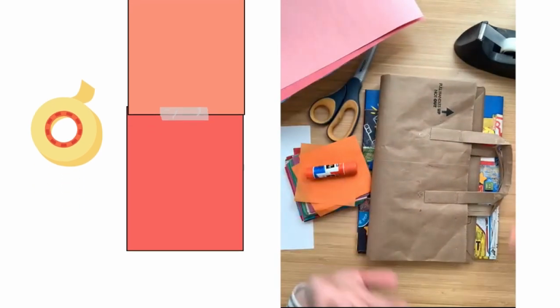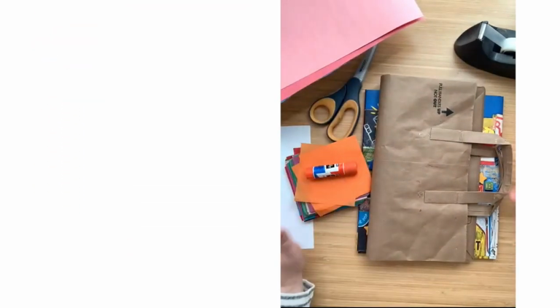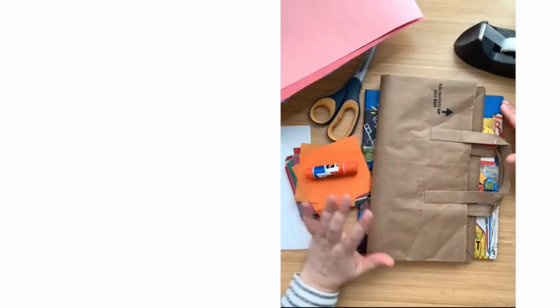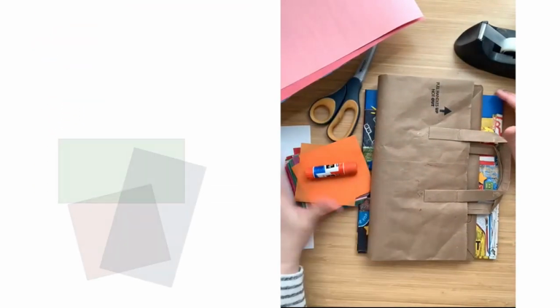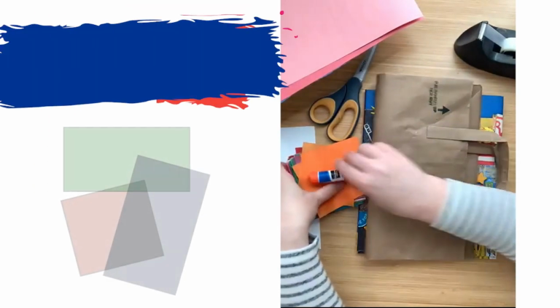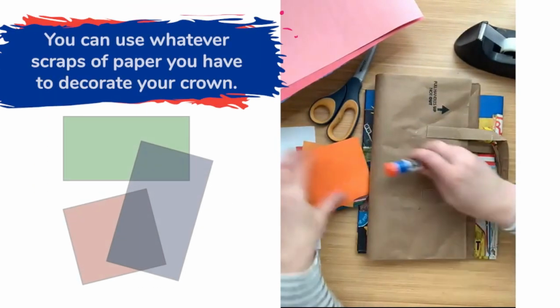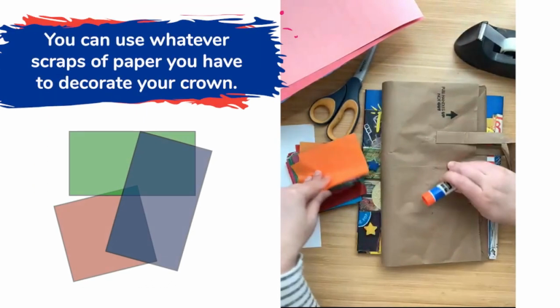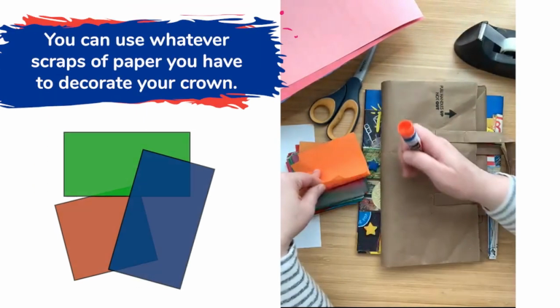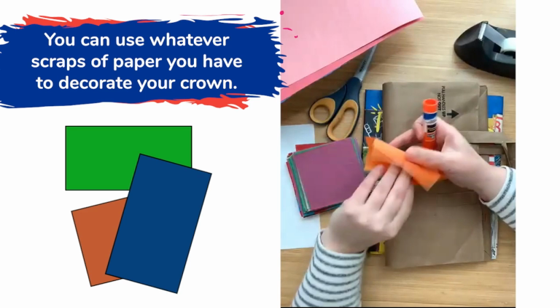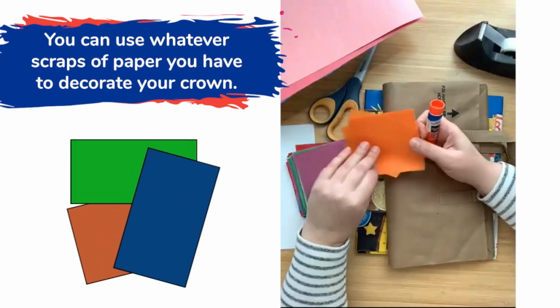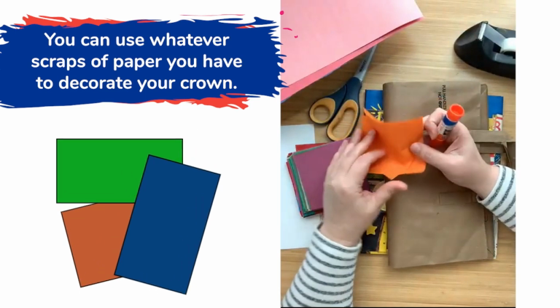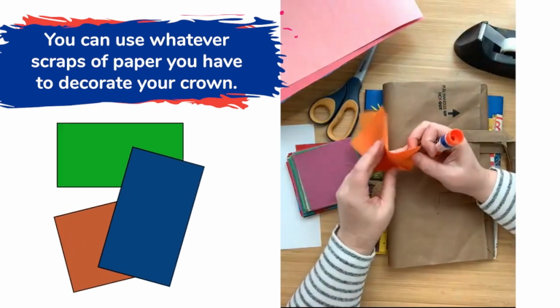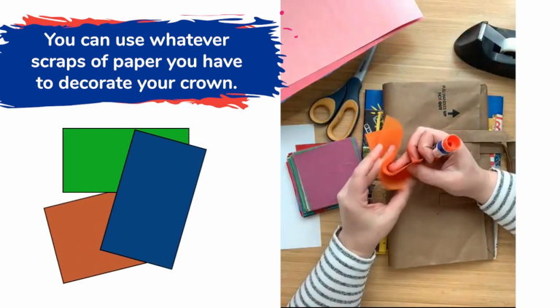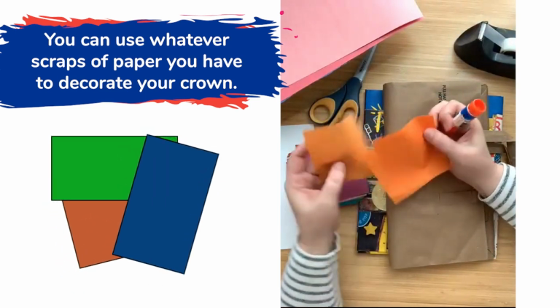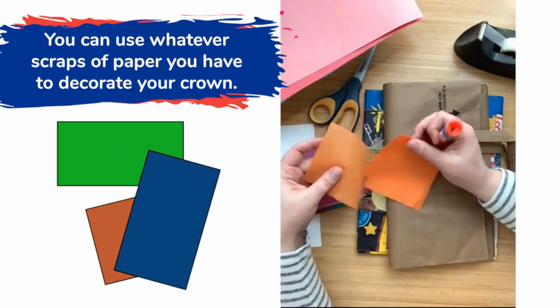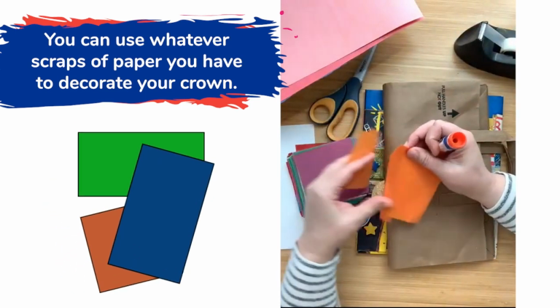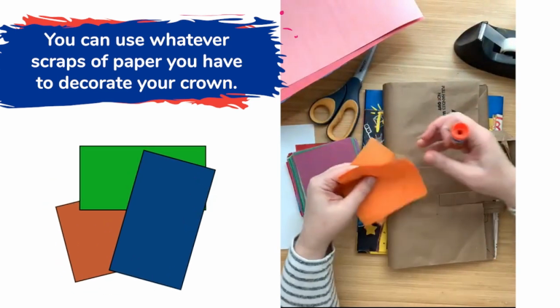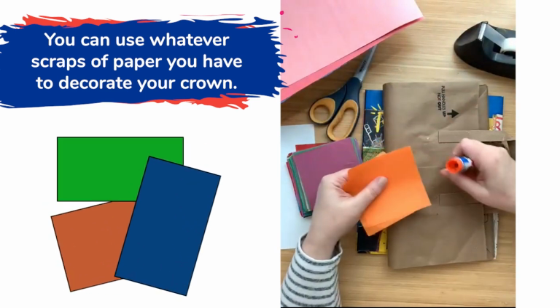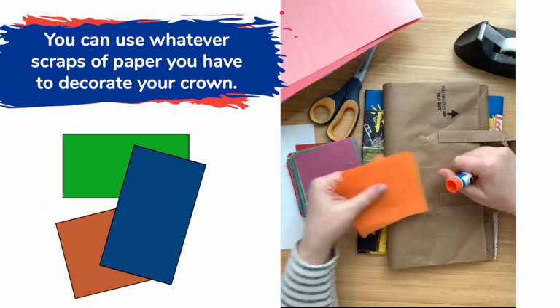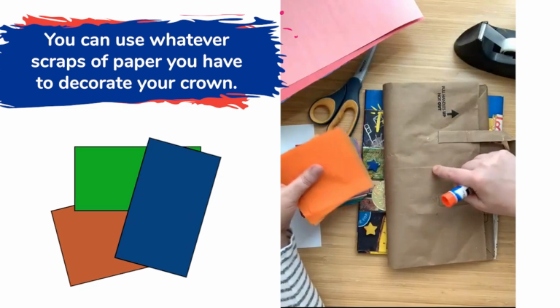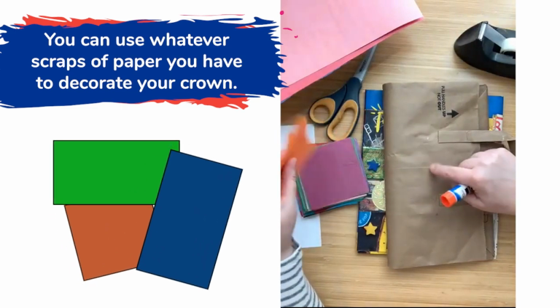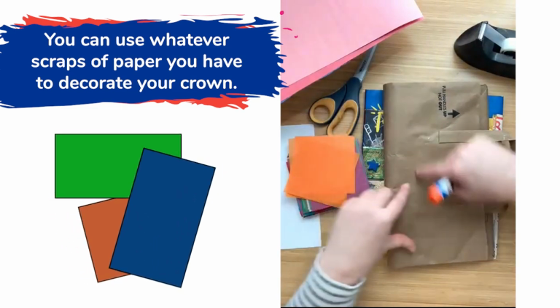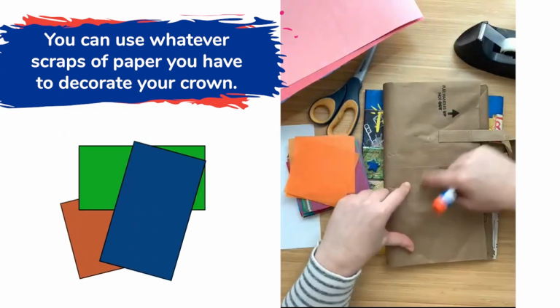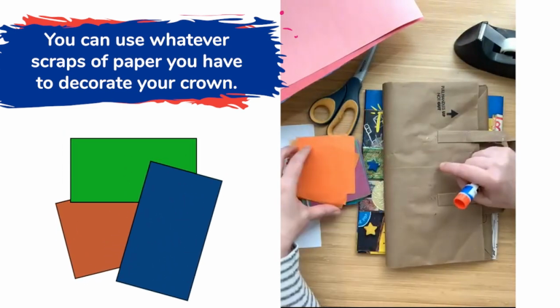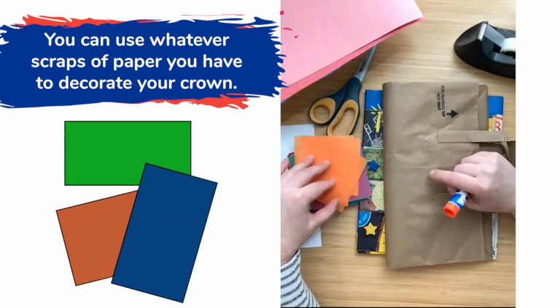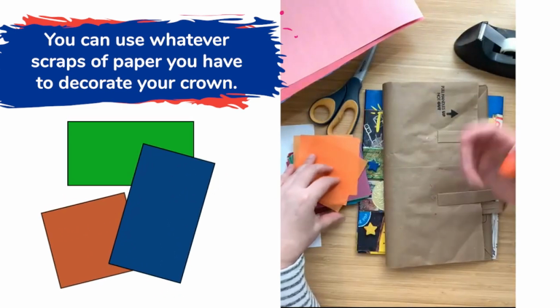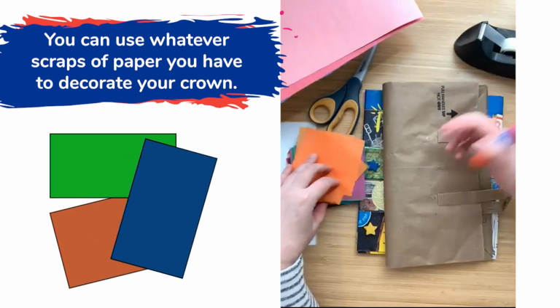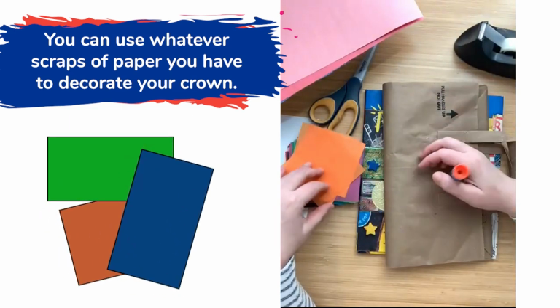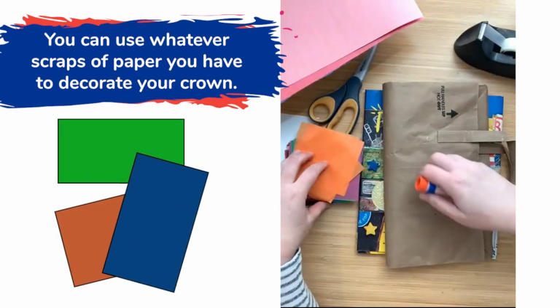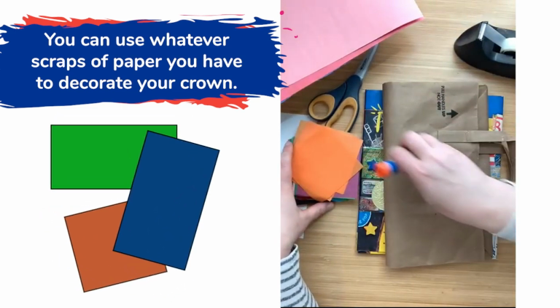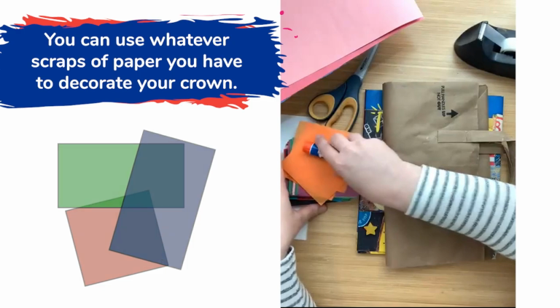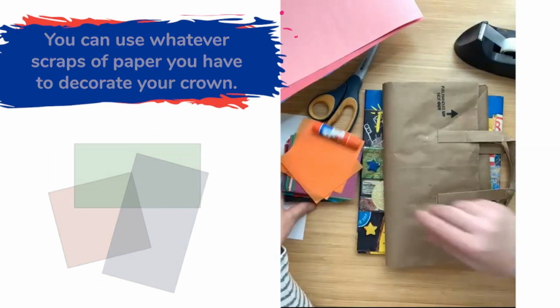Whatever scraps you have are fine. I'm going to use some tissue paper today because I like the way that the tissue paper looks on this long piece of paper, but whatever scraps you have will work just fine.